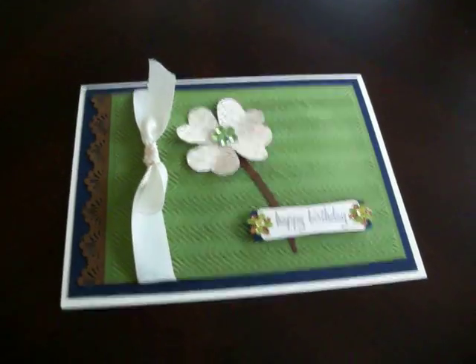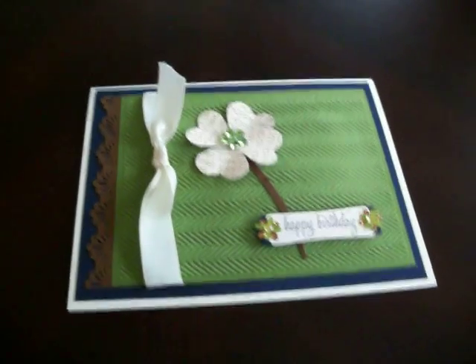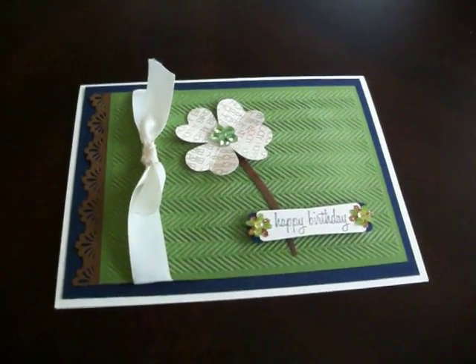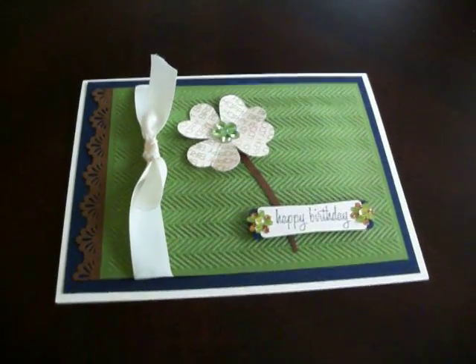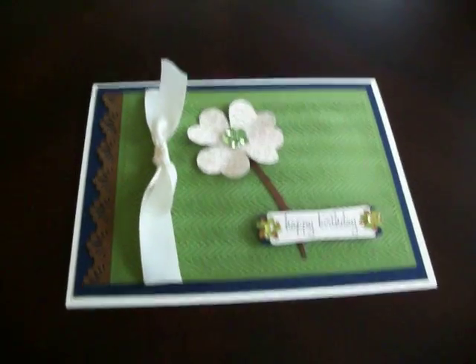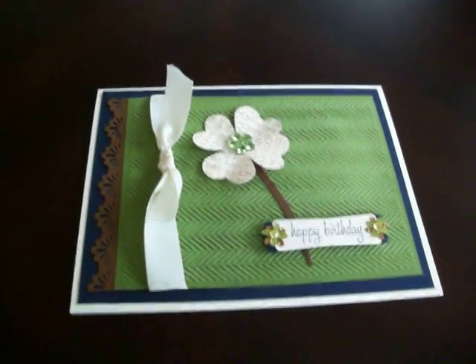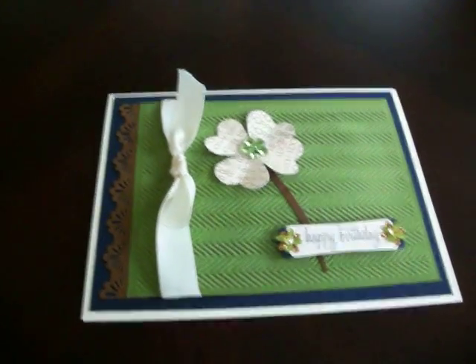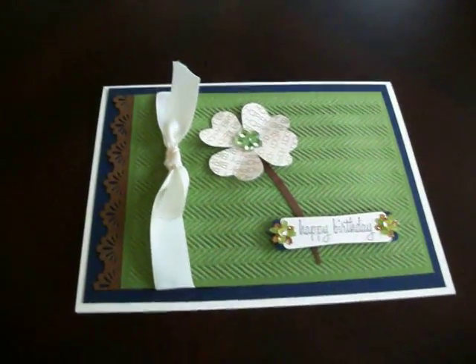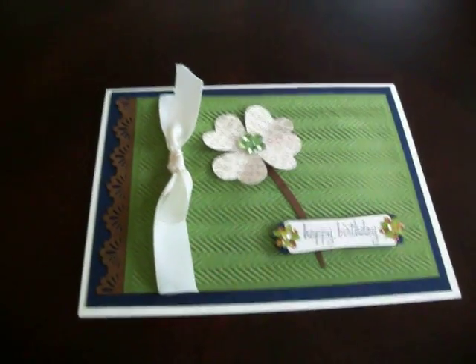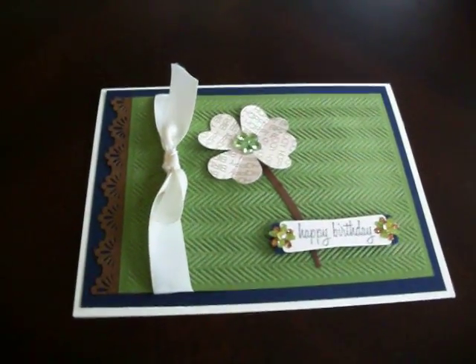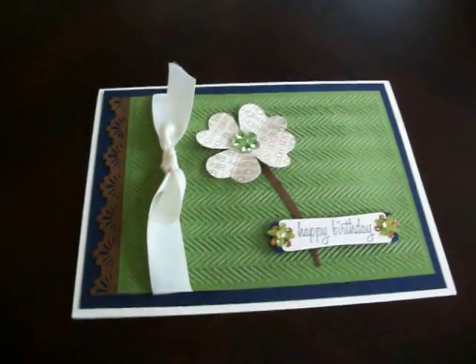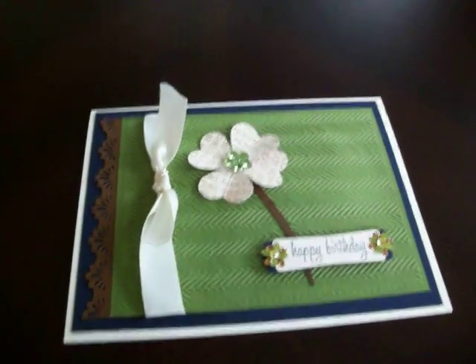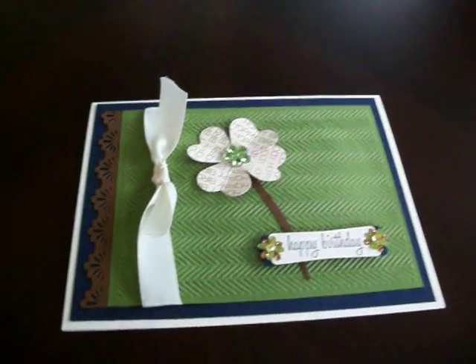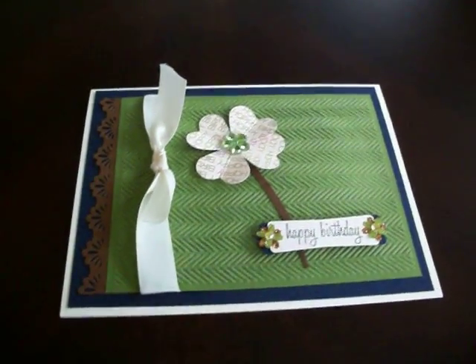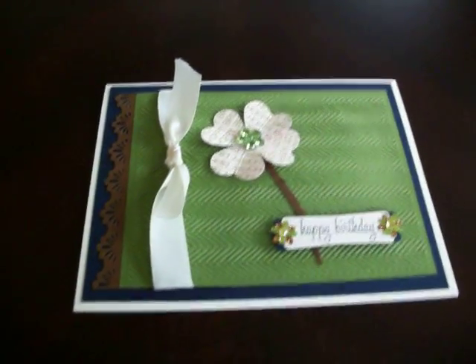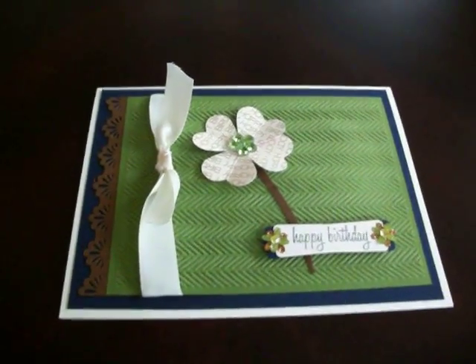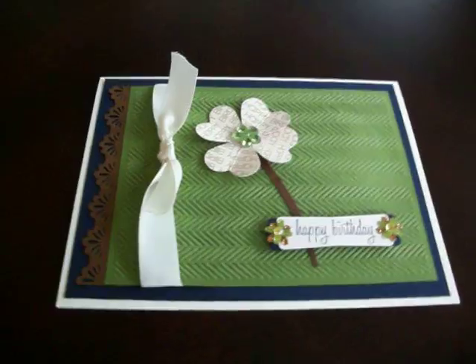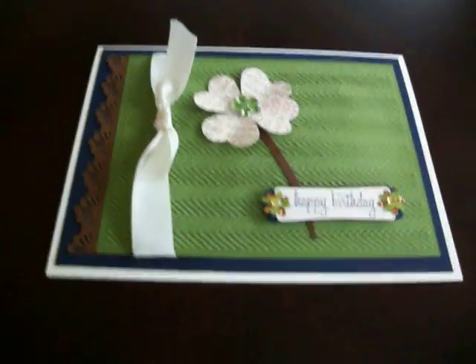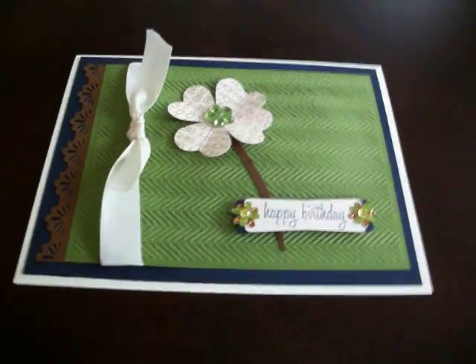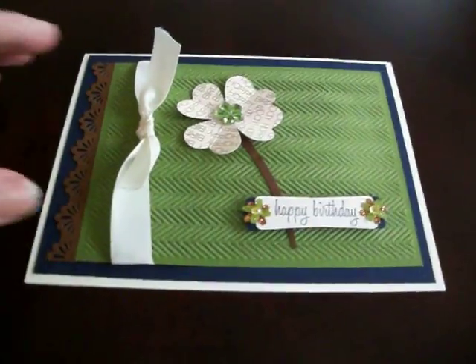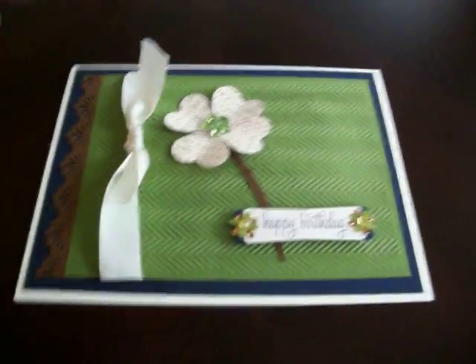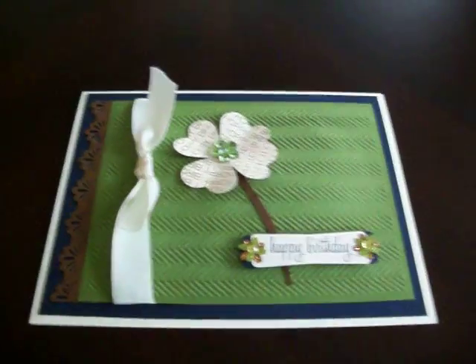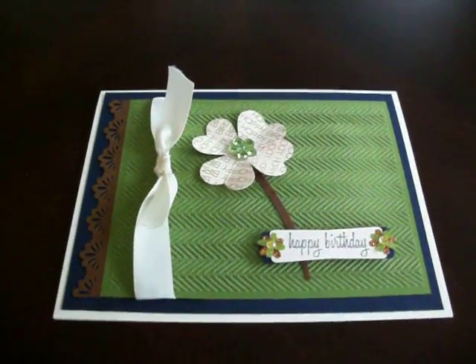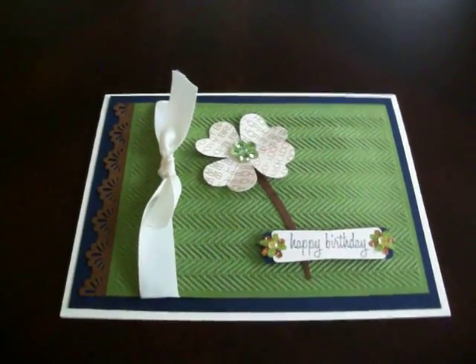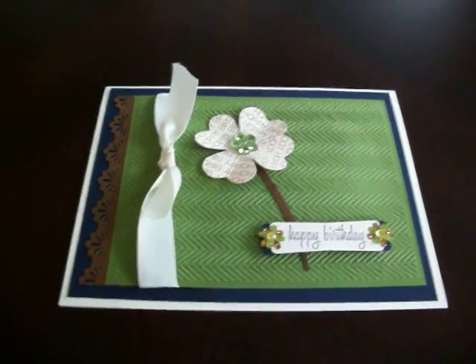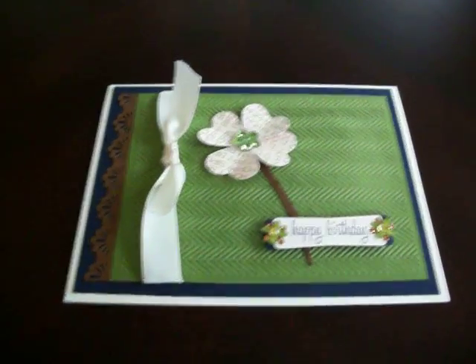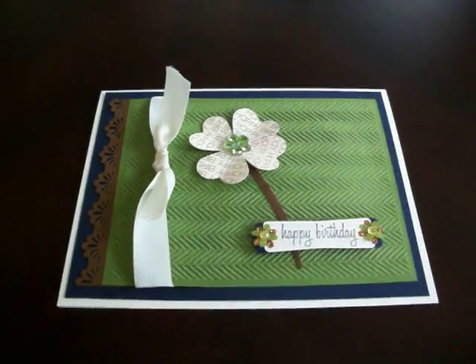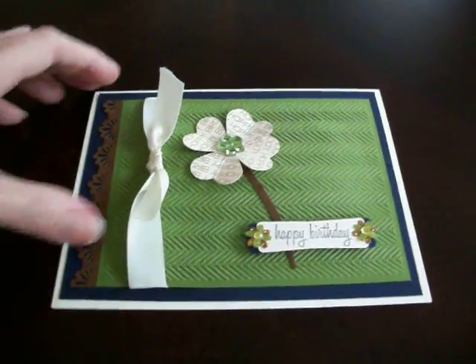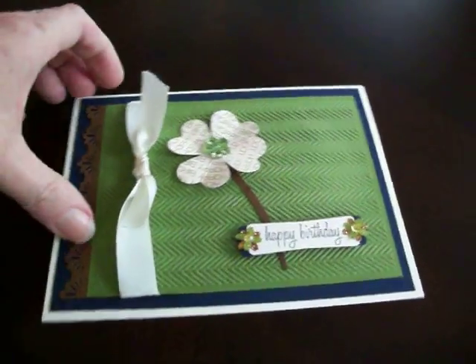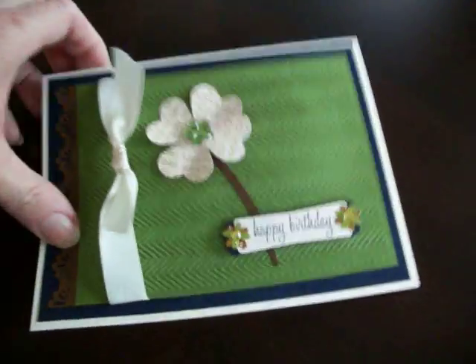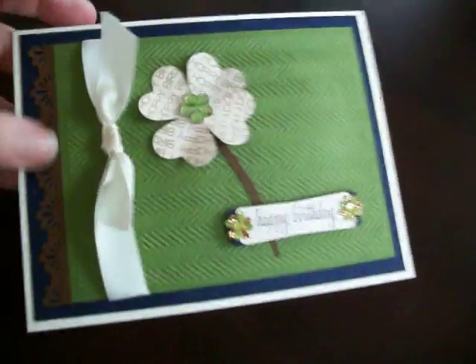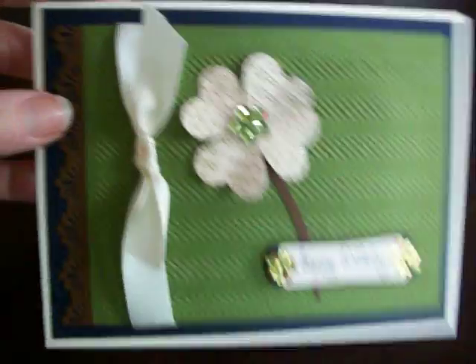Hi, thanks for selecting this video. I just wanted to show you a quick card that I did for my mom for St. Patrick's Day.